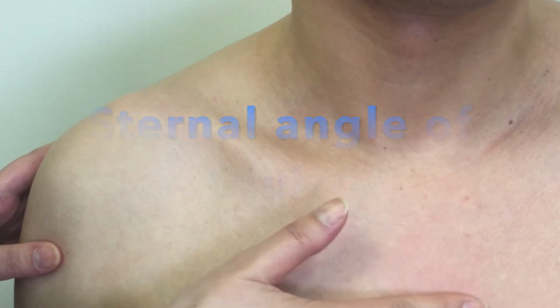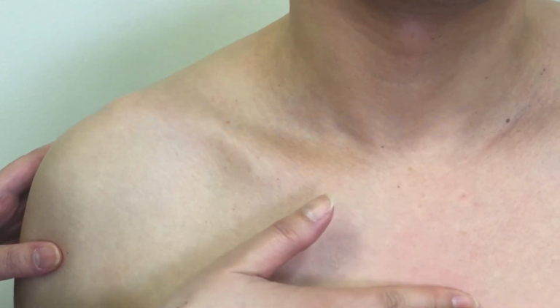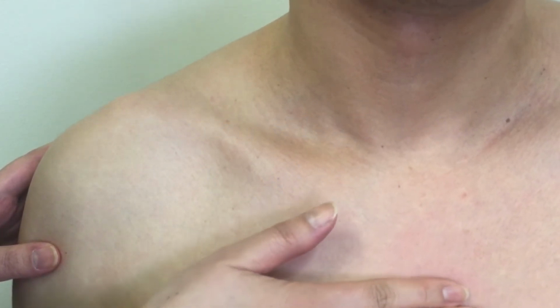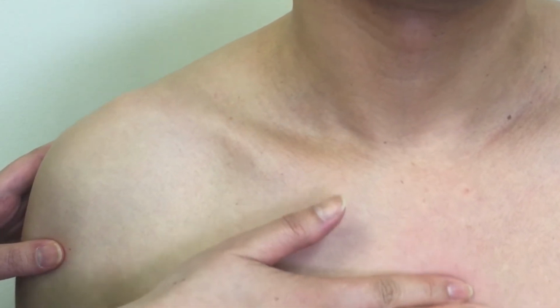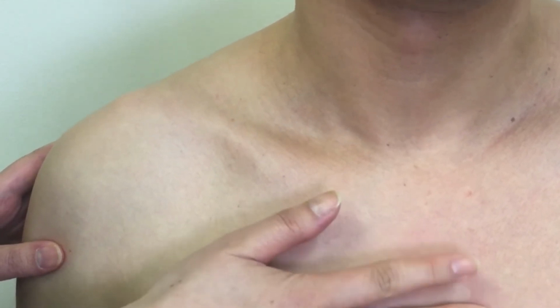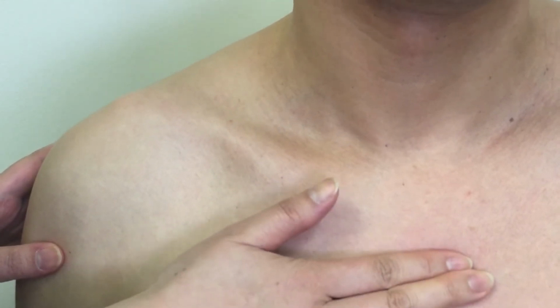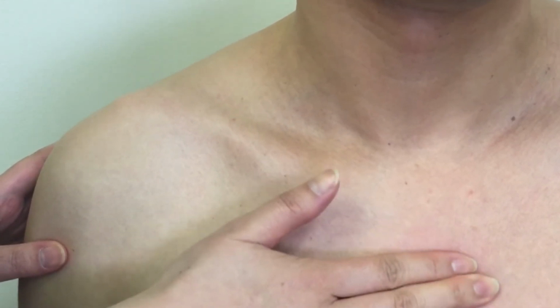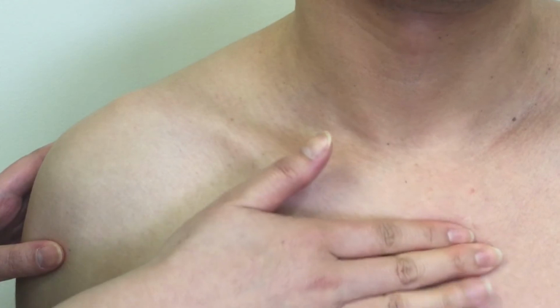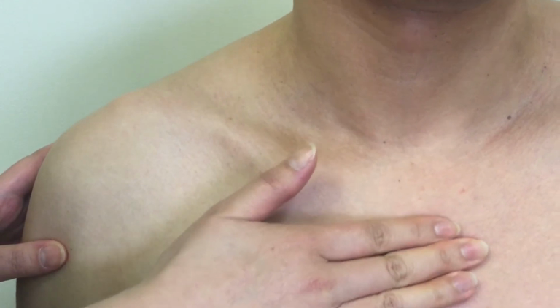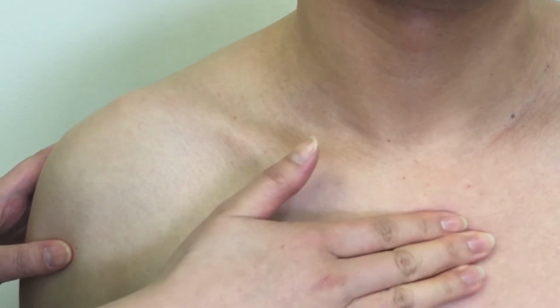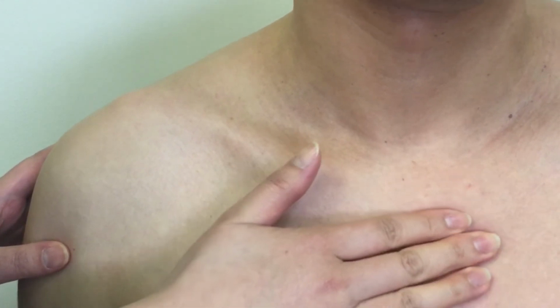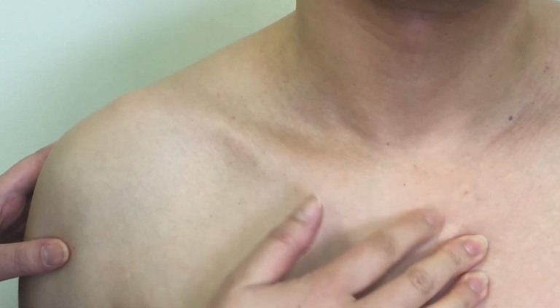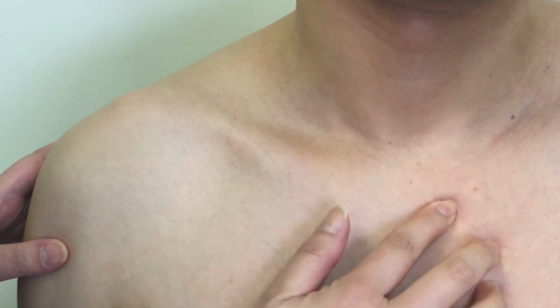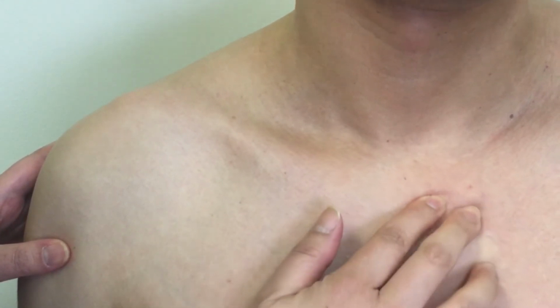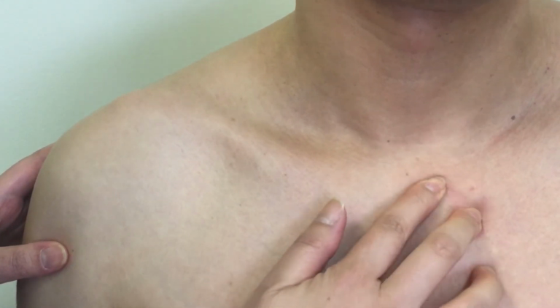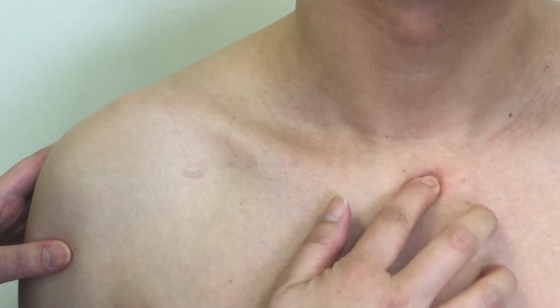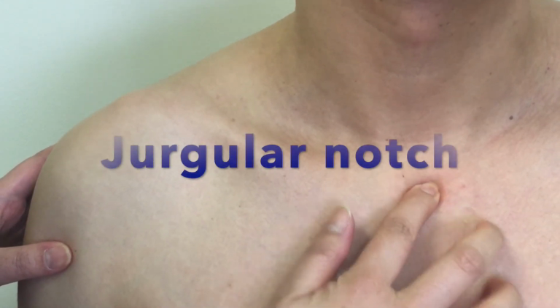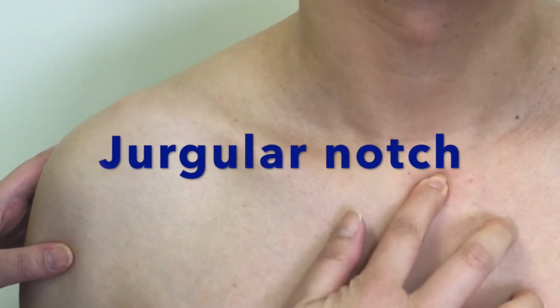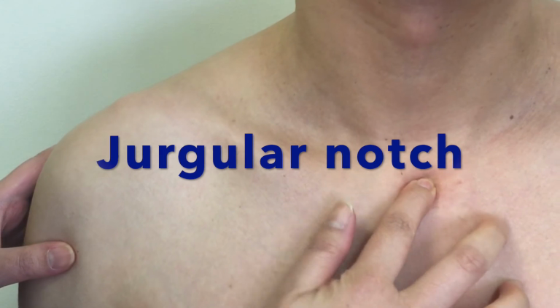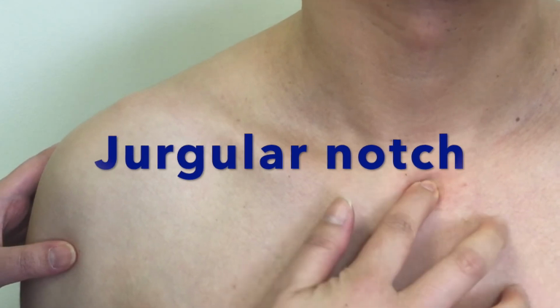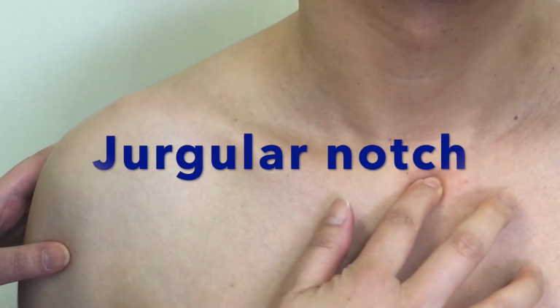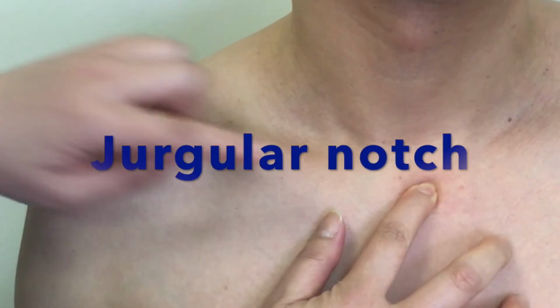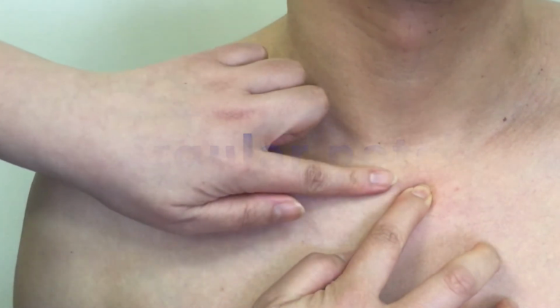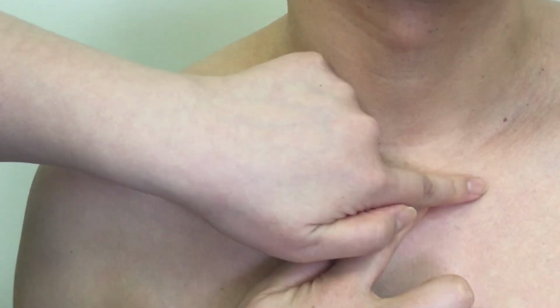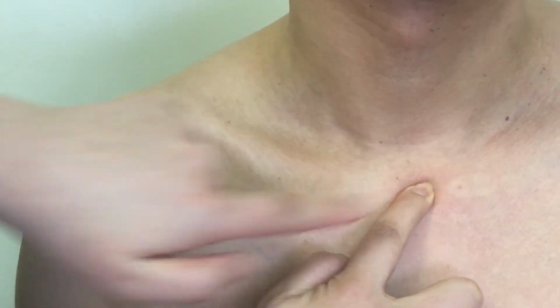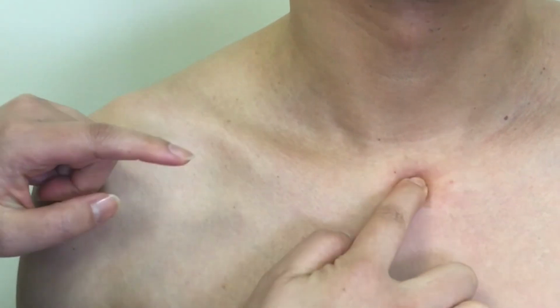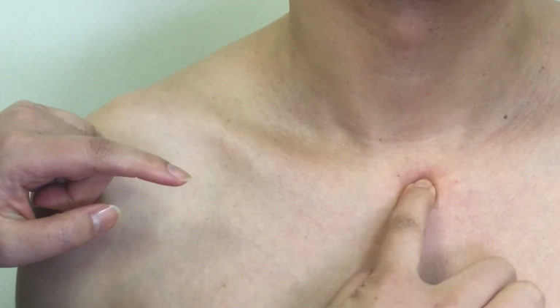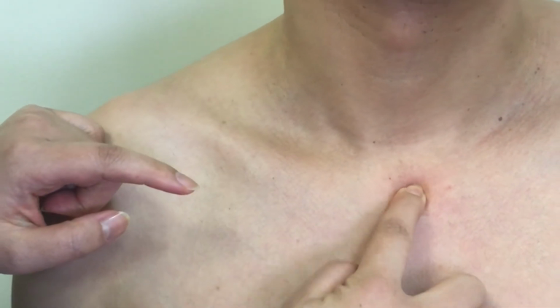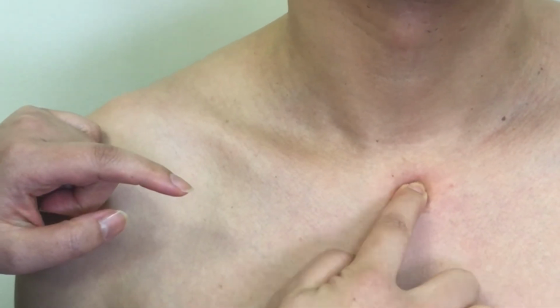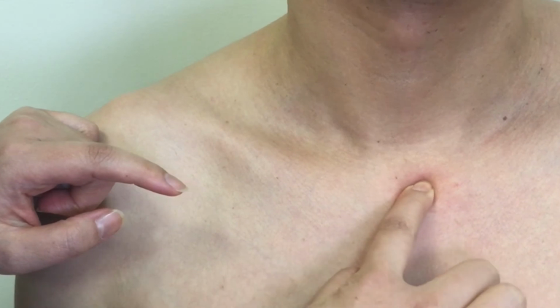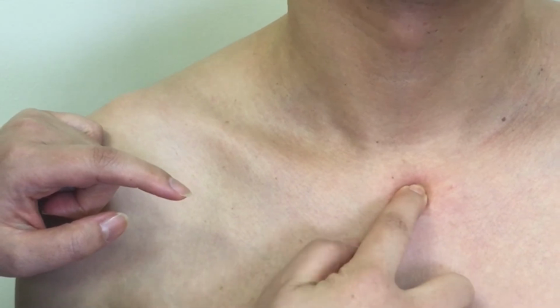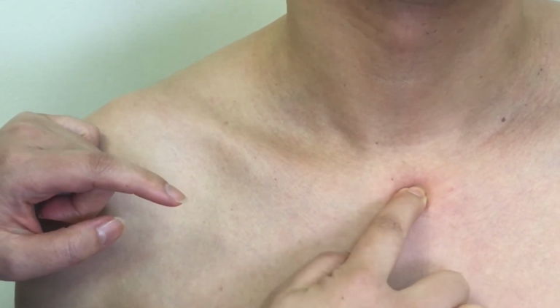Keep palpating superiorly to locate the manubrium. Move further superiorly to the middle portion of the superior border, between the two medial ends of the clavicles. Now you are on the jugular notch, also known as the suprasternal notch.